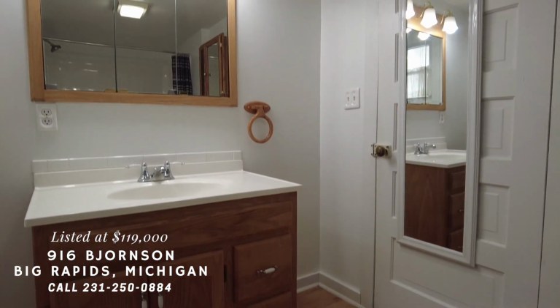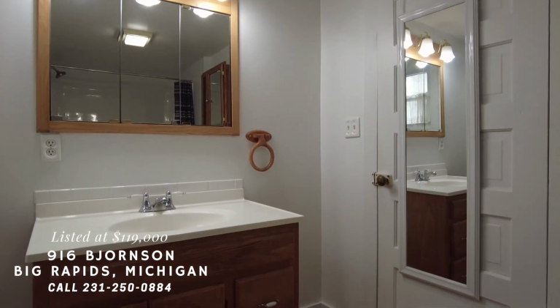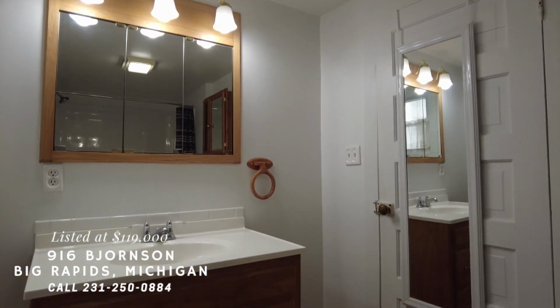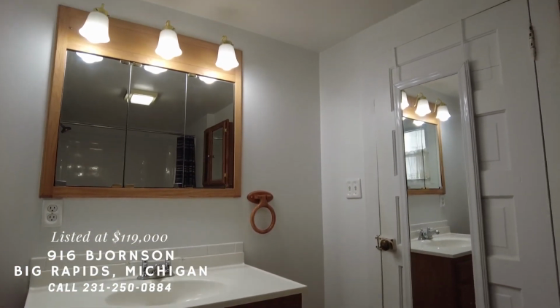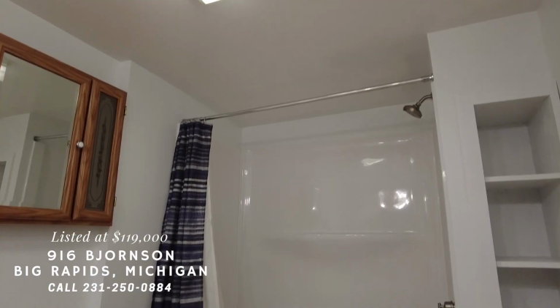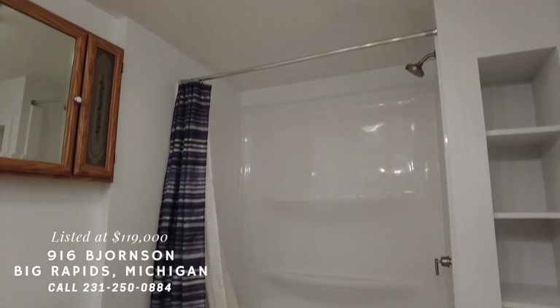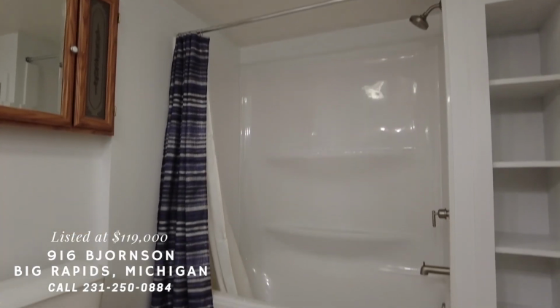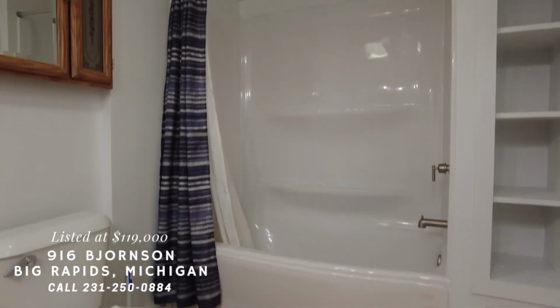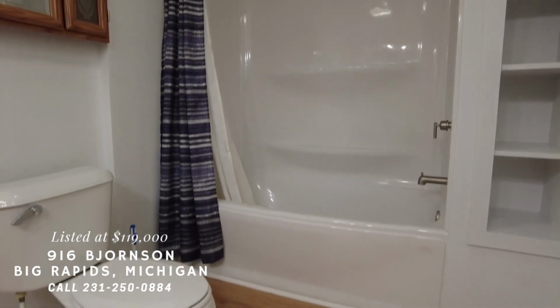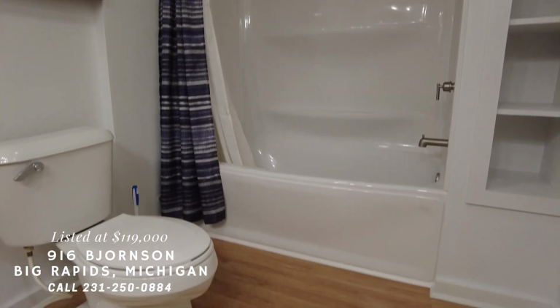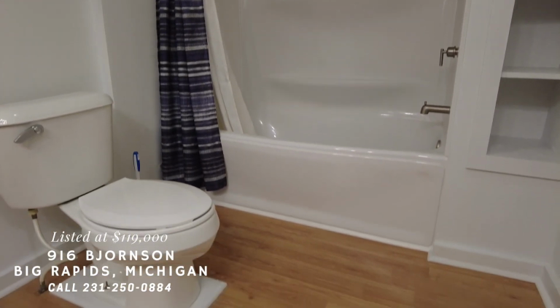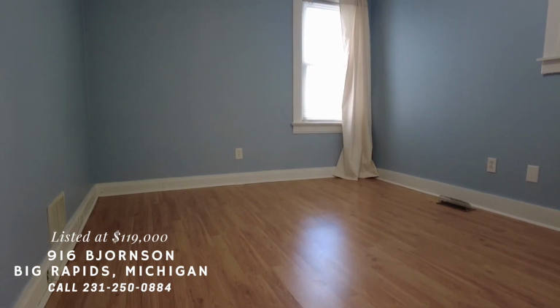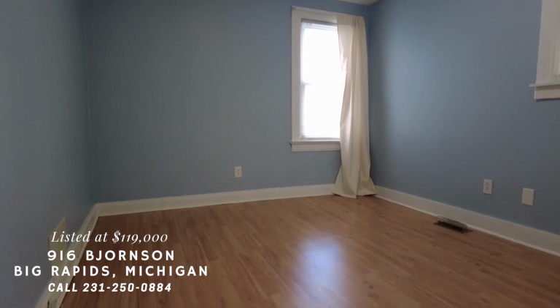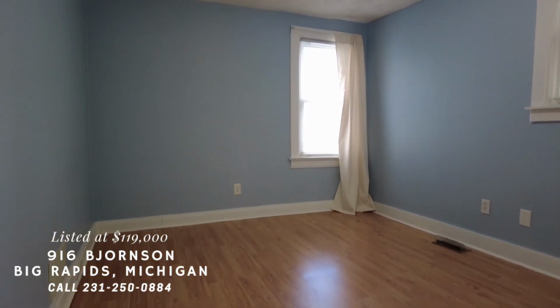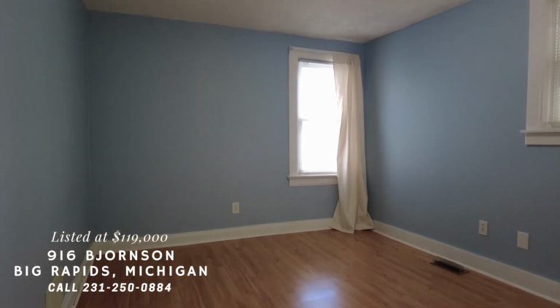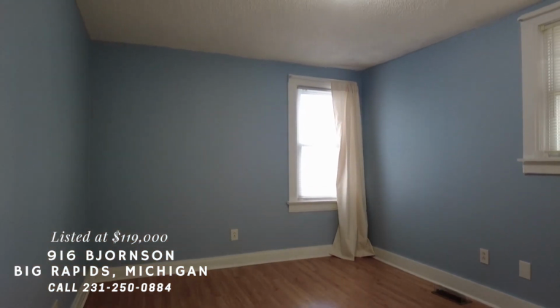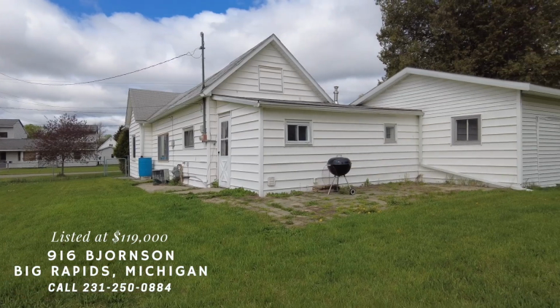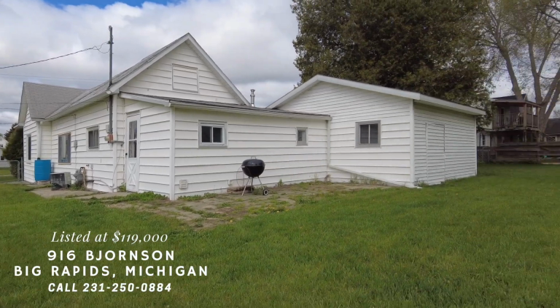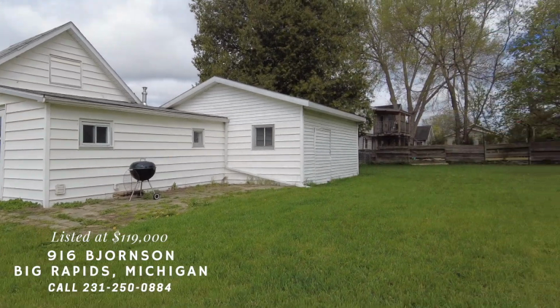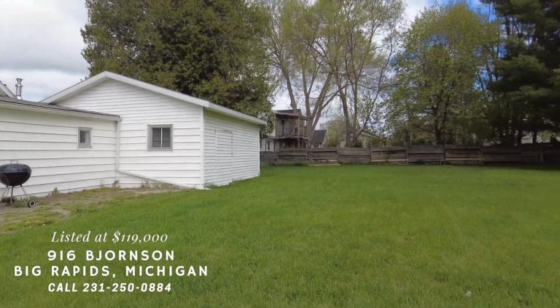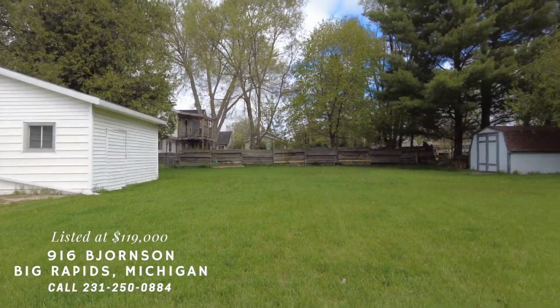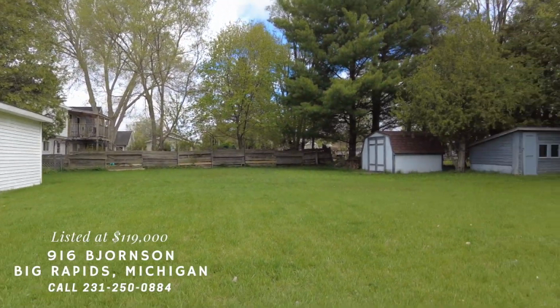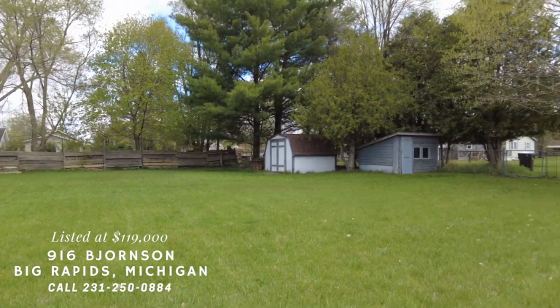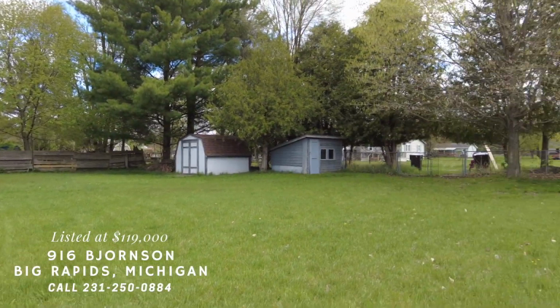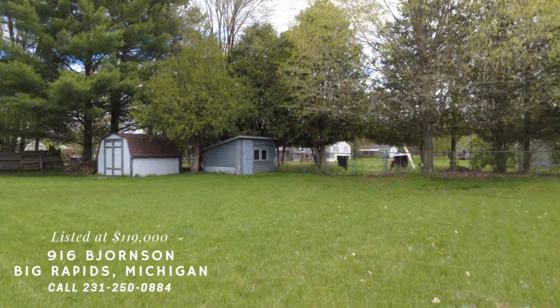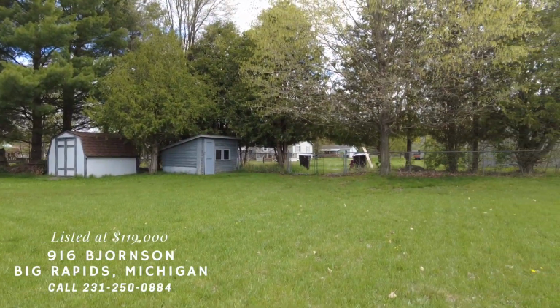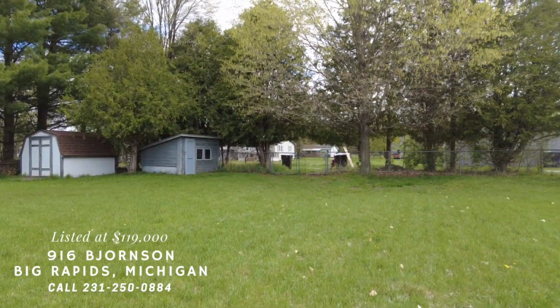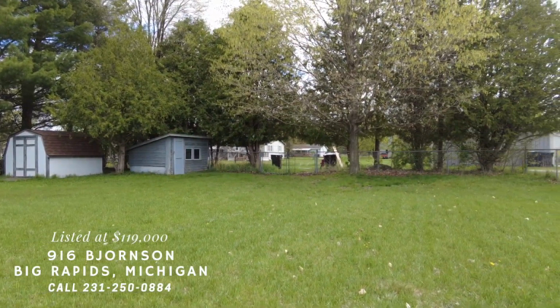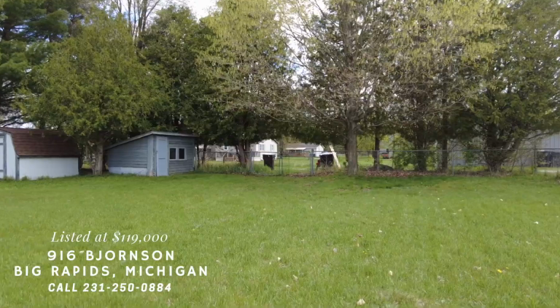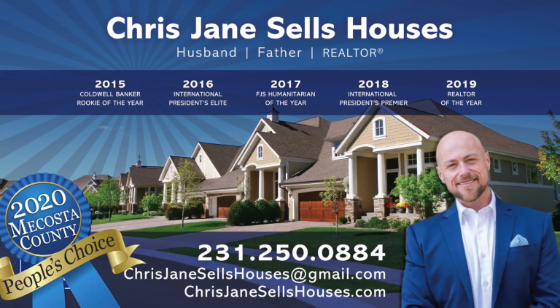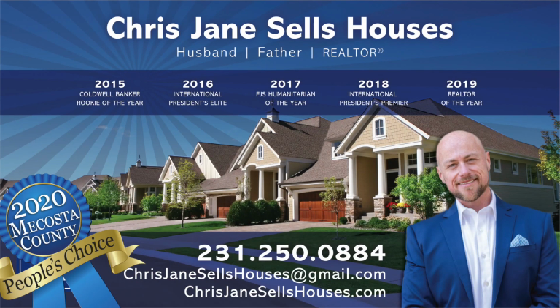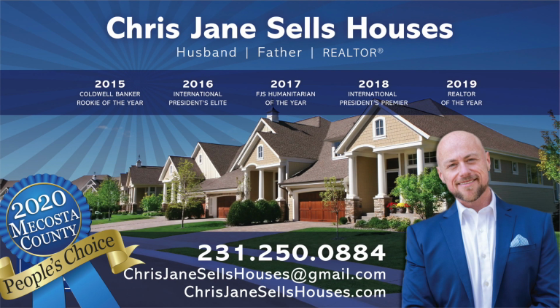Everything has been remodeled from the kitchen to the bedrooms to the bathroom. It's got an attached garage that would be great for parking or for a workshop. There's a fenced backyard with a couple of sheds for storage, and you know who to call to see it for yourself.